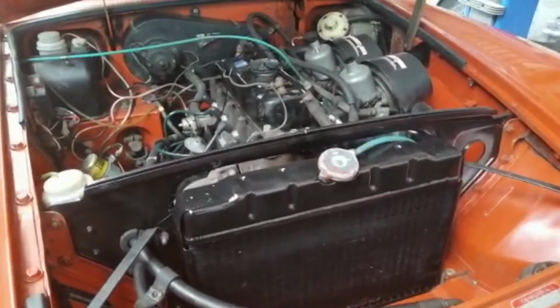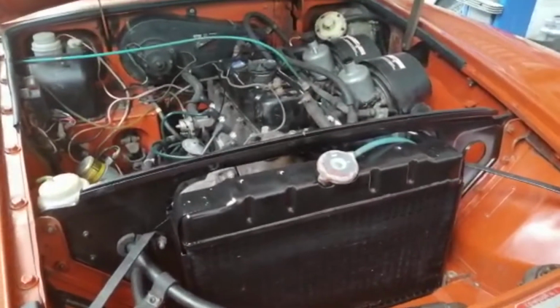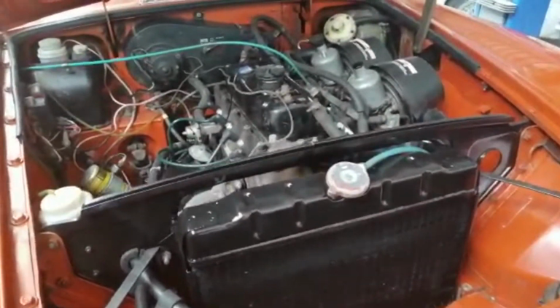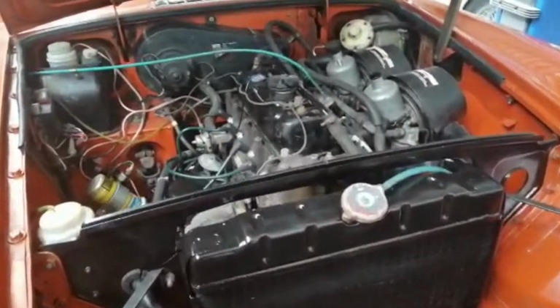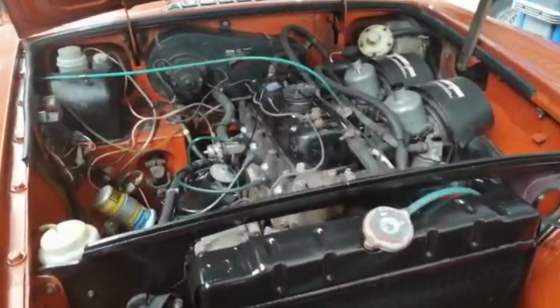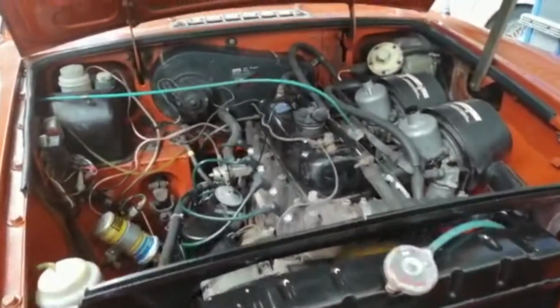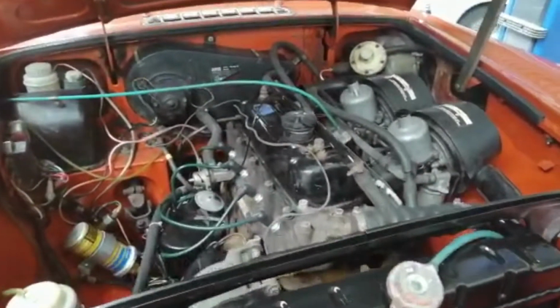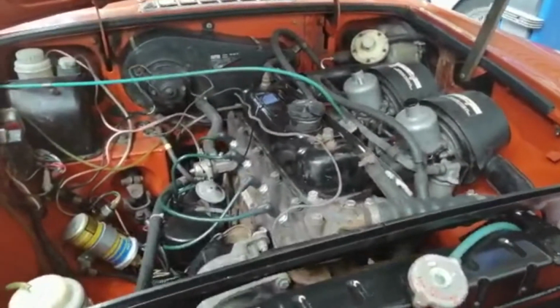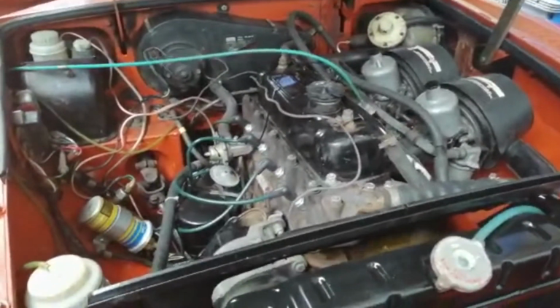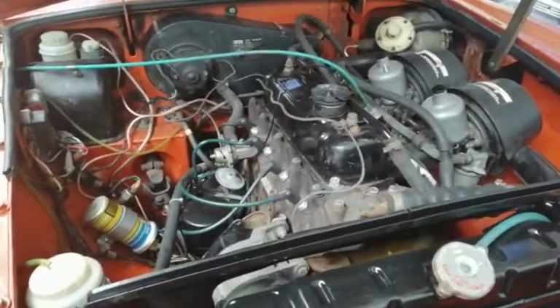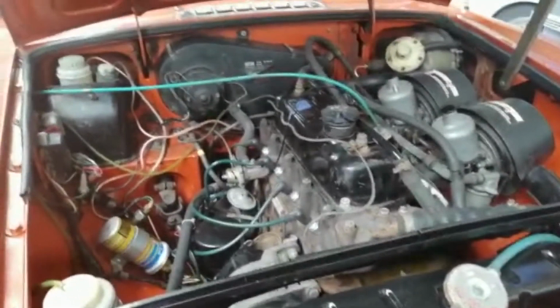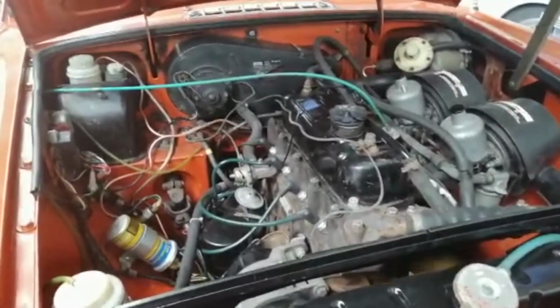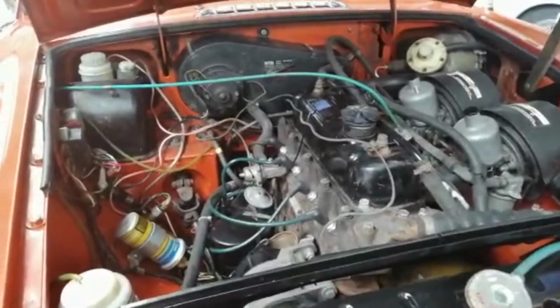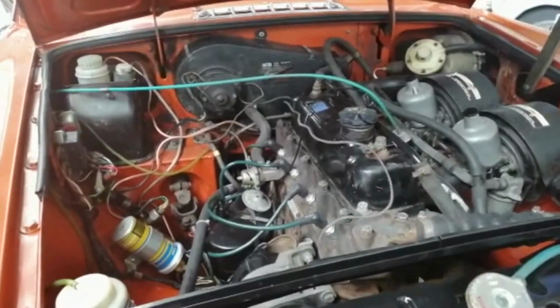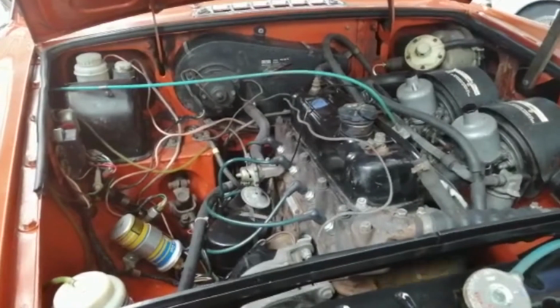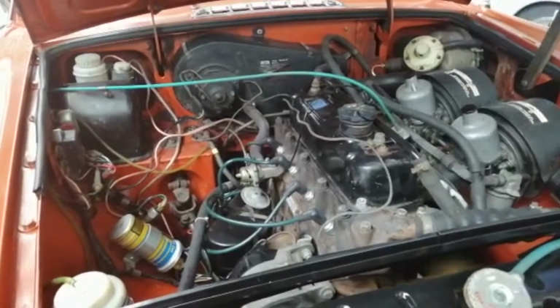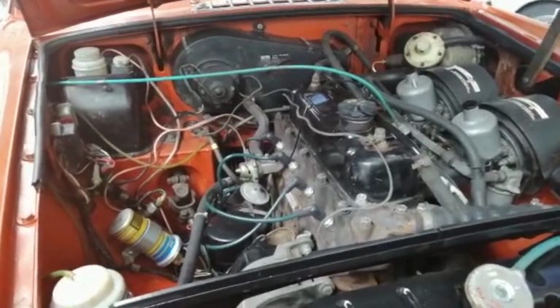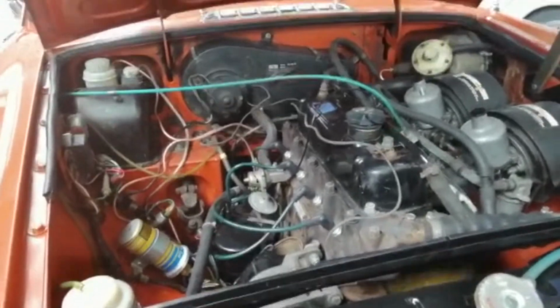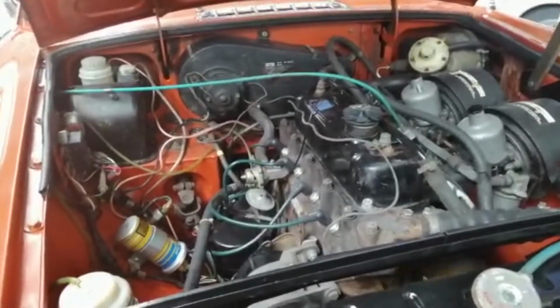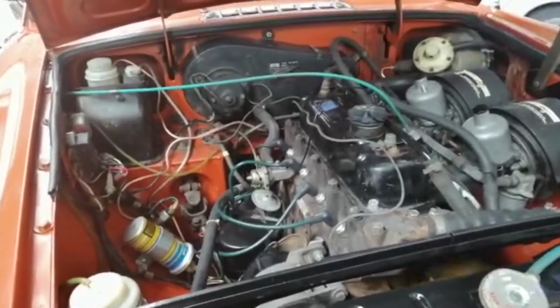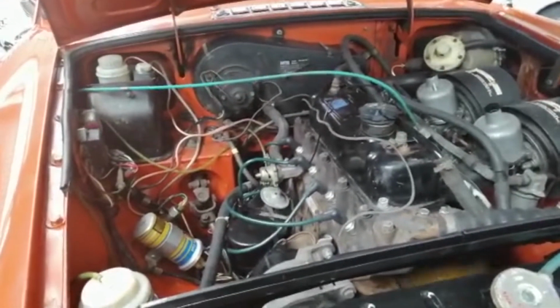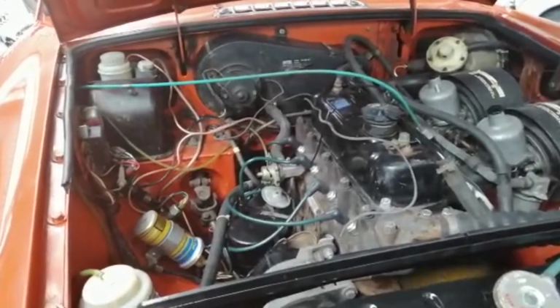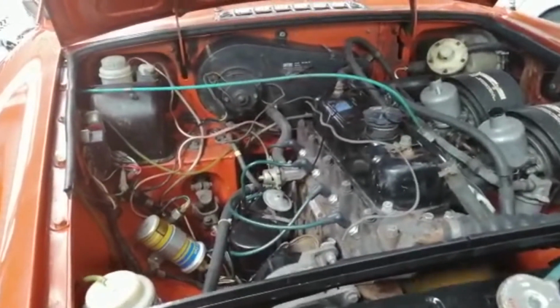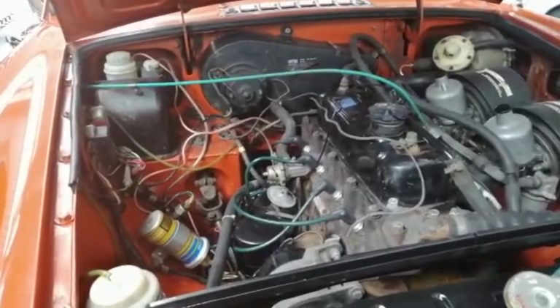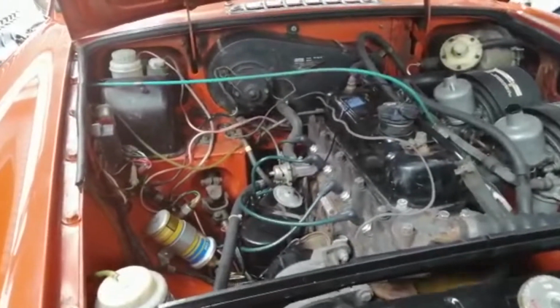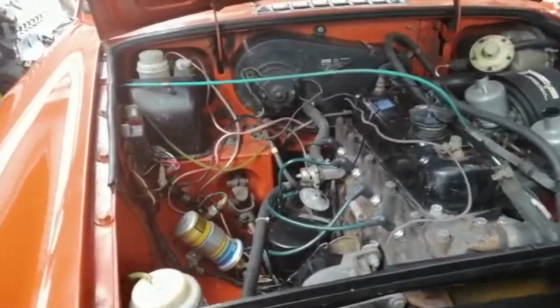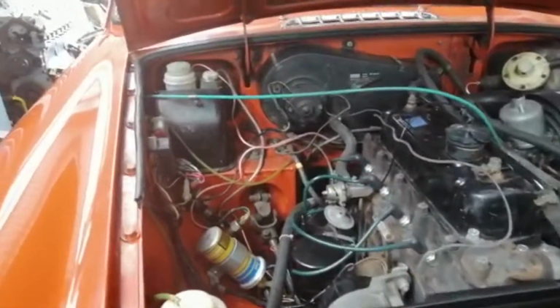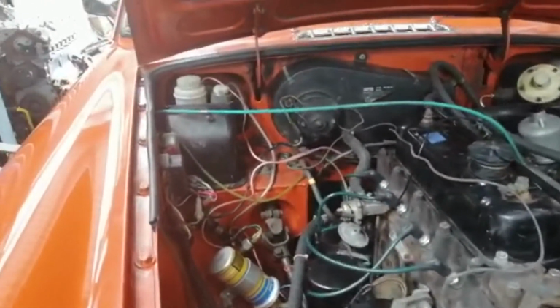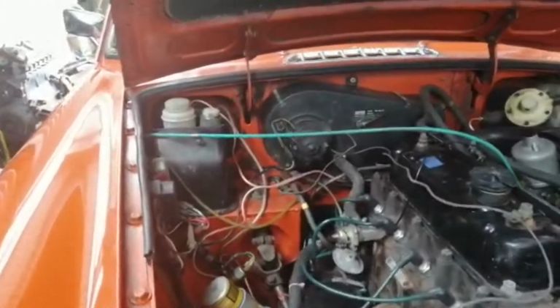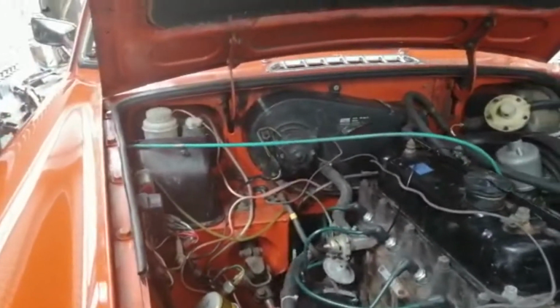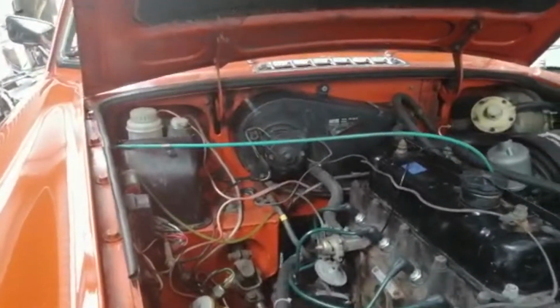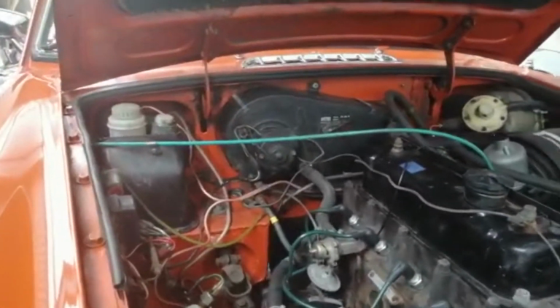The rest of the work under the bonnet, apart from a full service and tune-up, has just been detailing really — paint chips here and there.